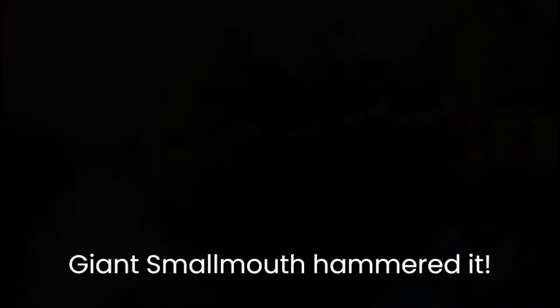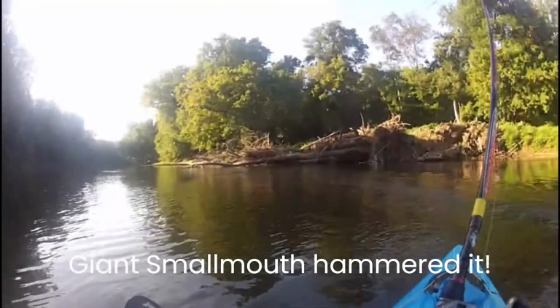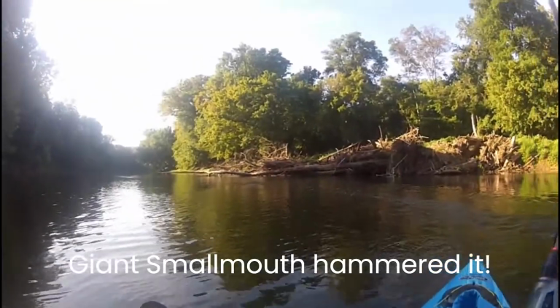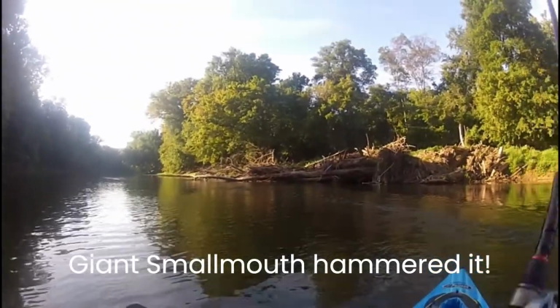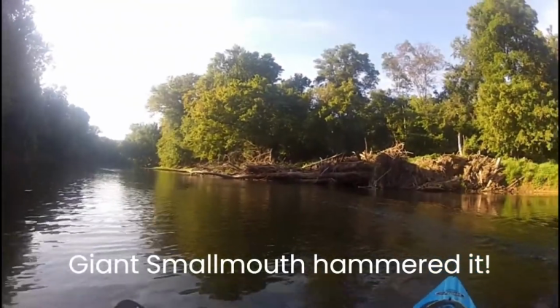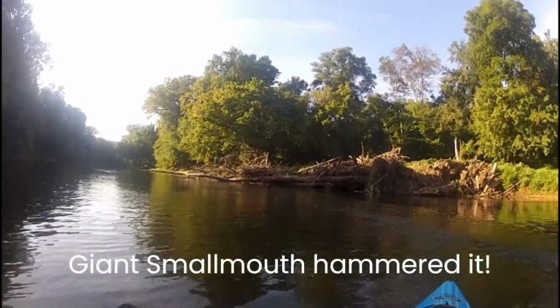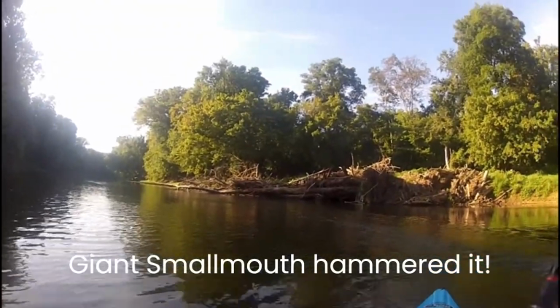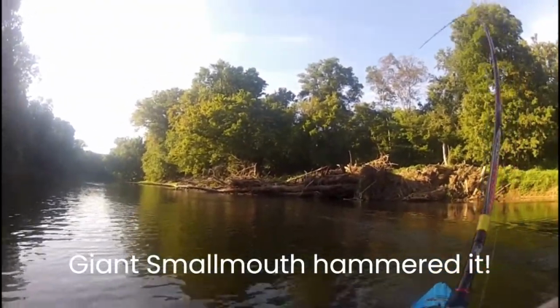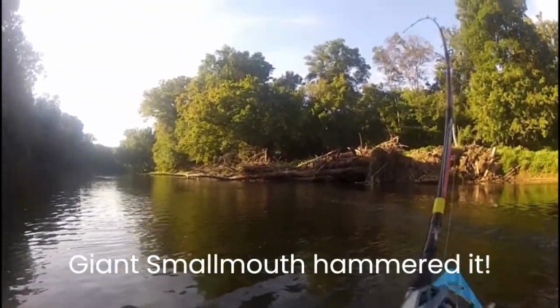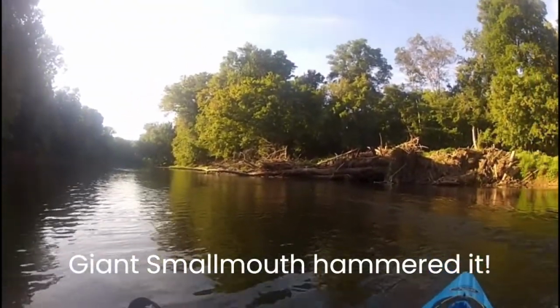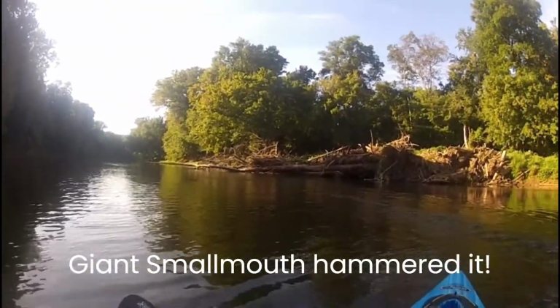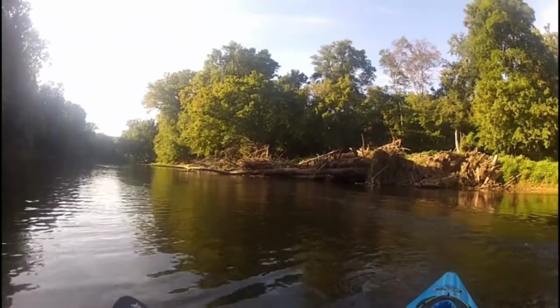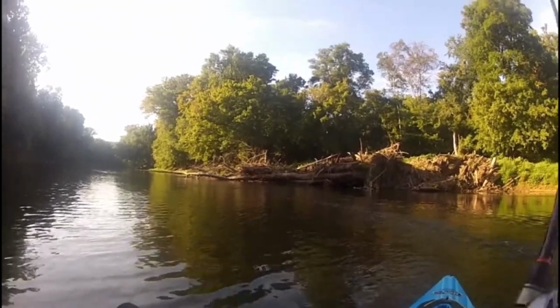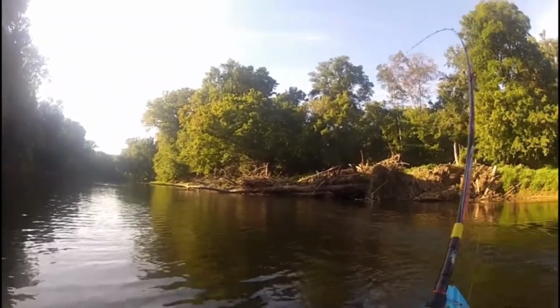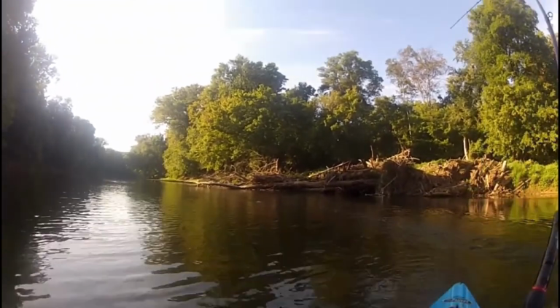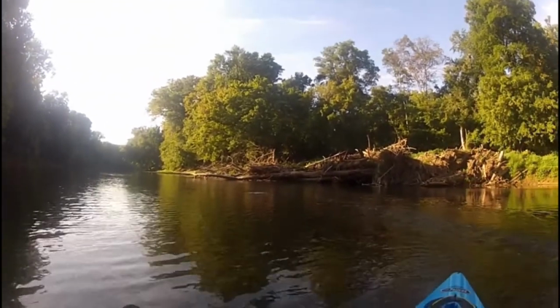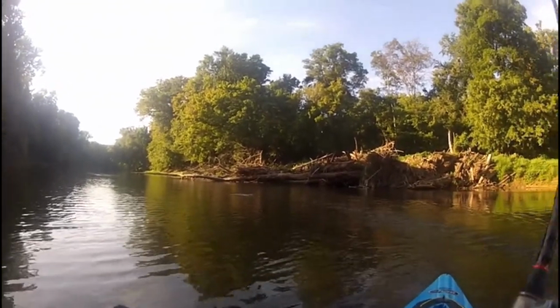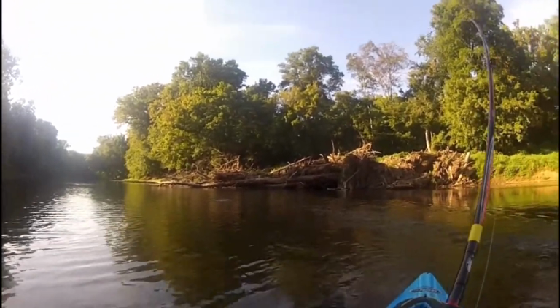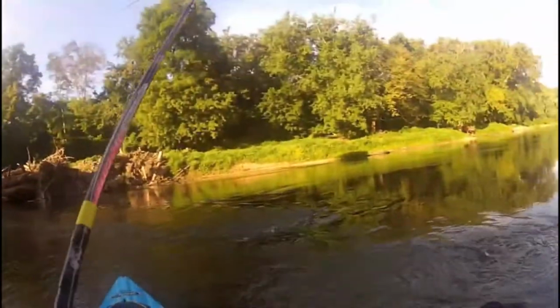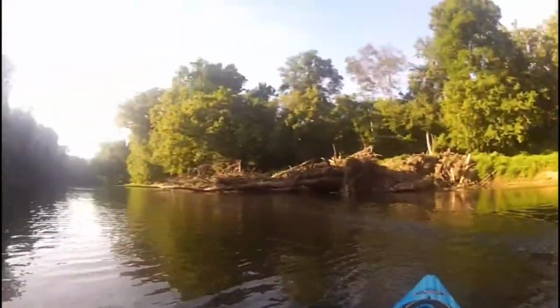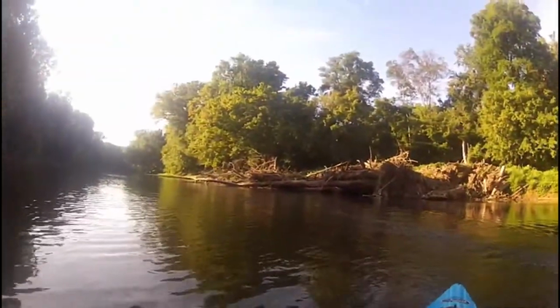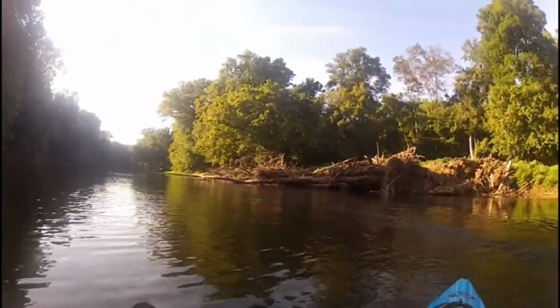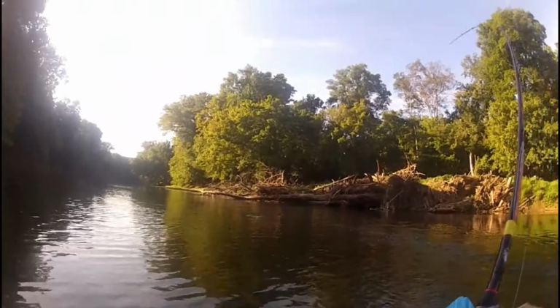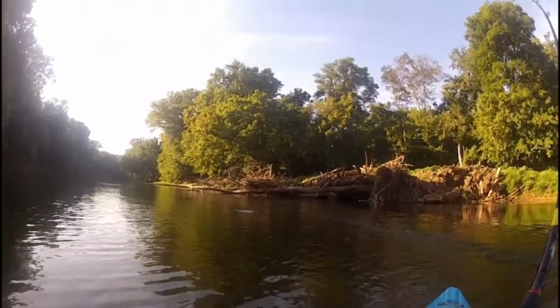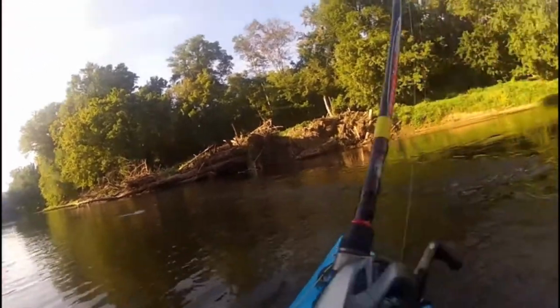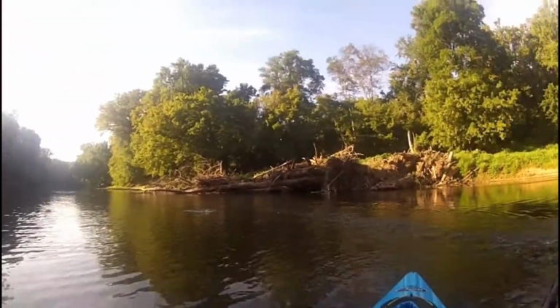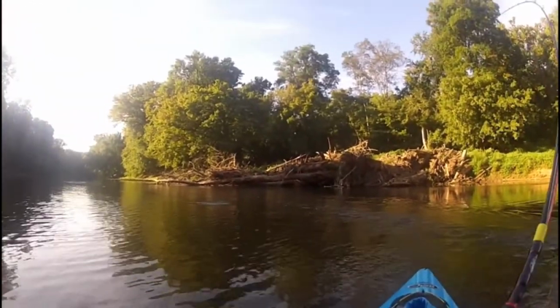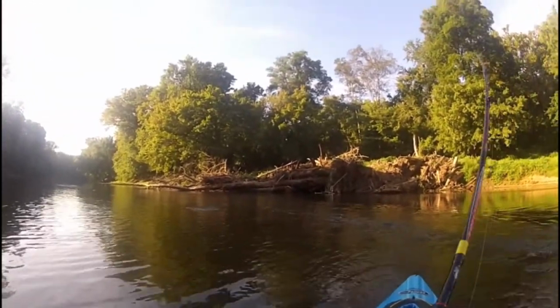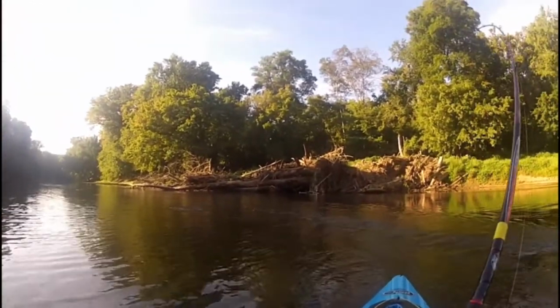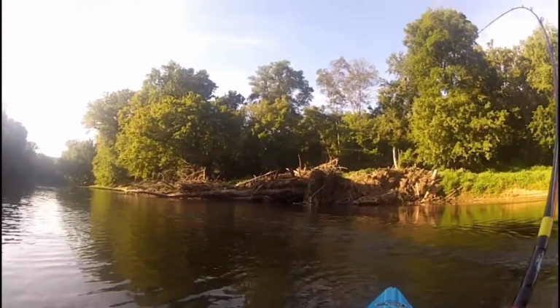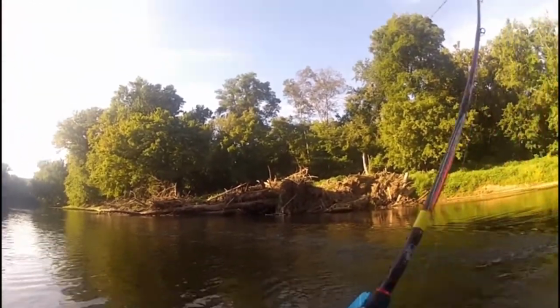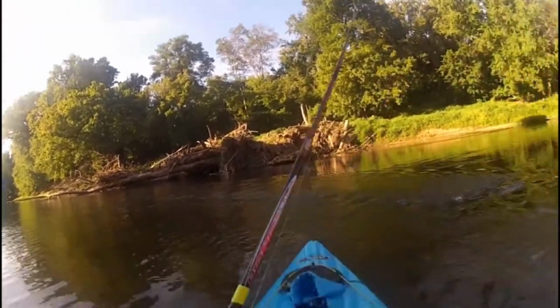Just hit me on top water. Good fish. Oh man, I don't know what it is. Smallmouth. That's a big one. Right in the riffle again.